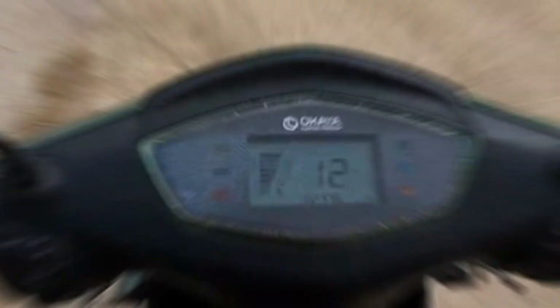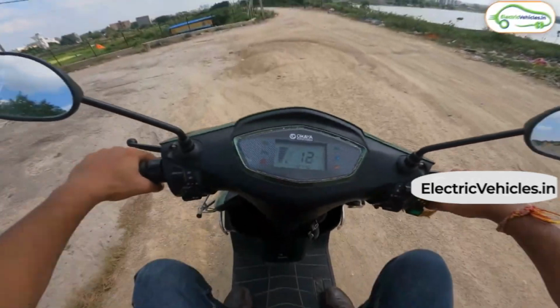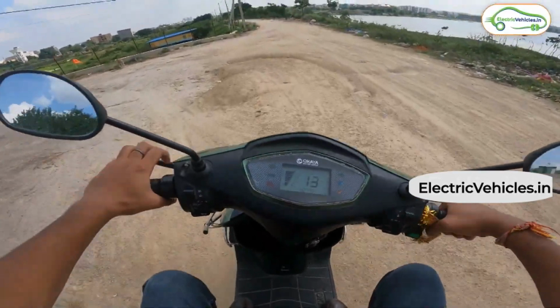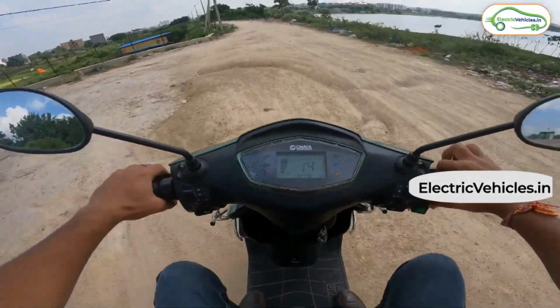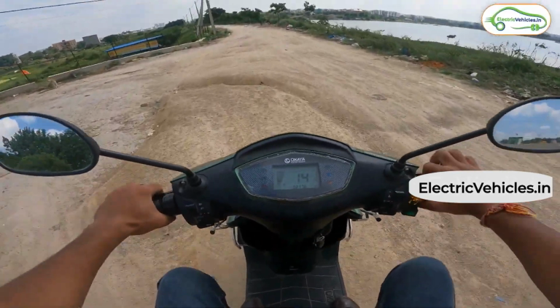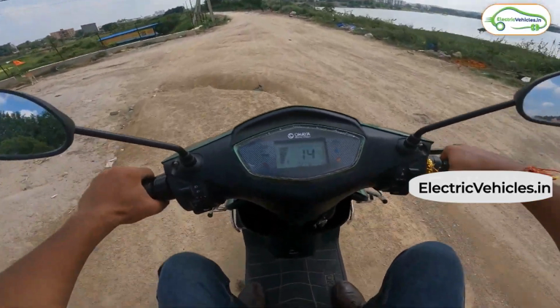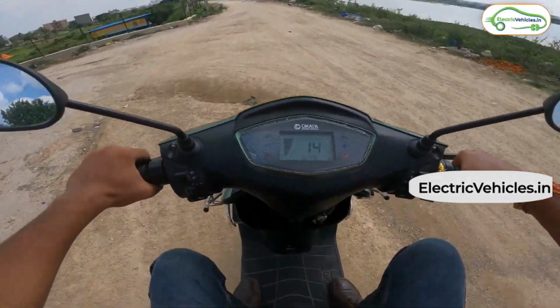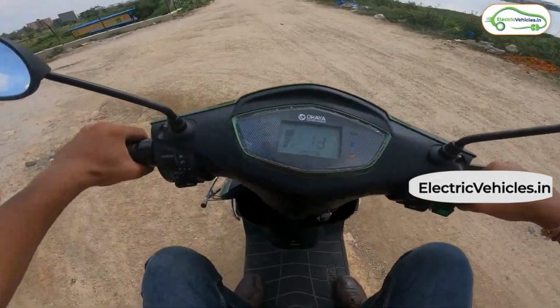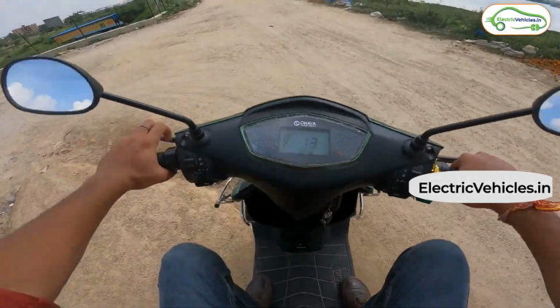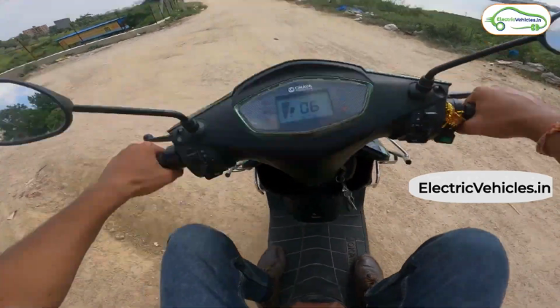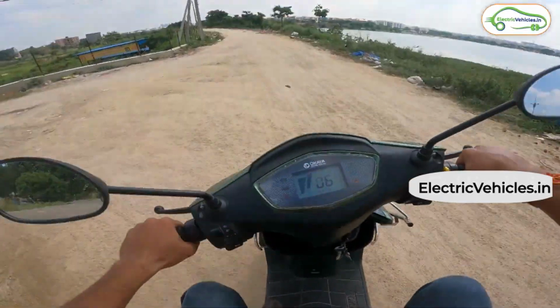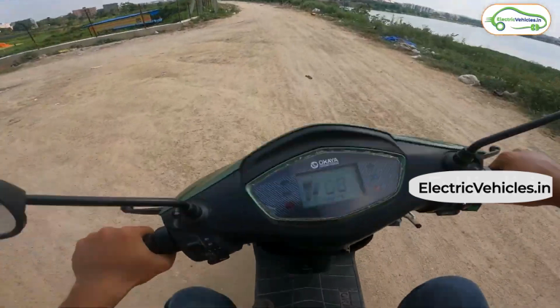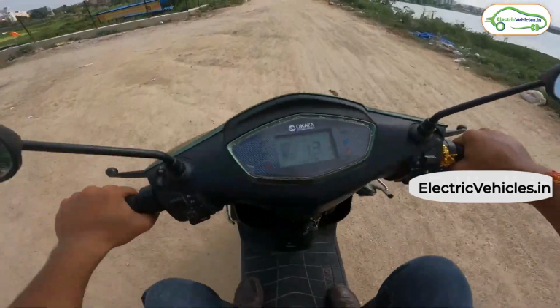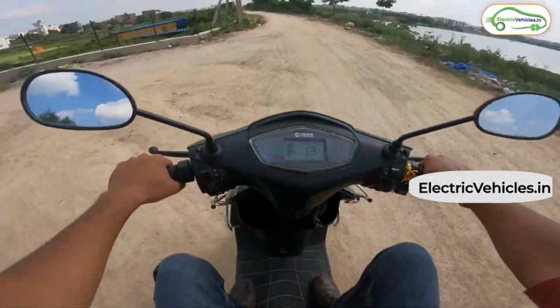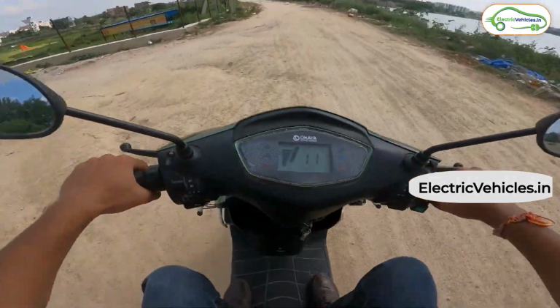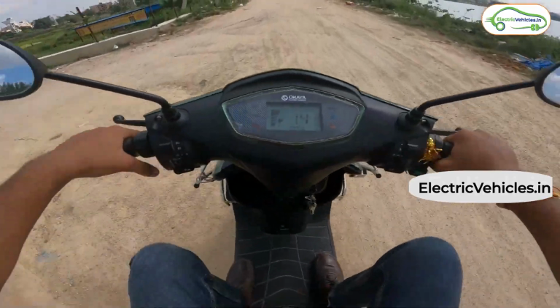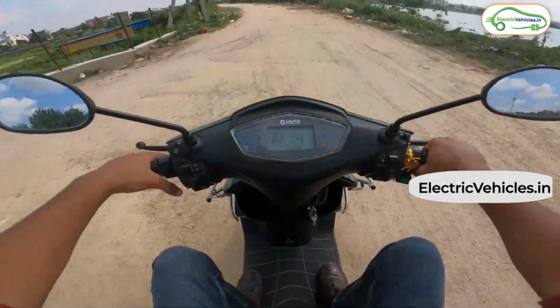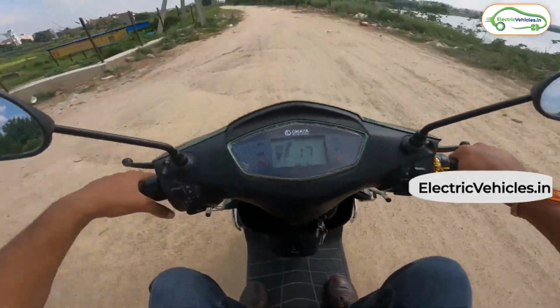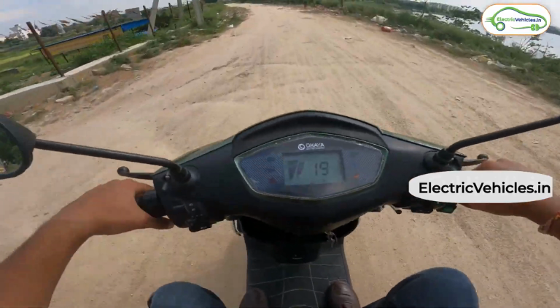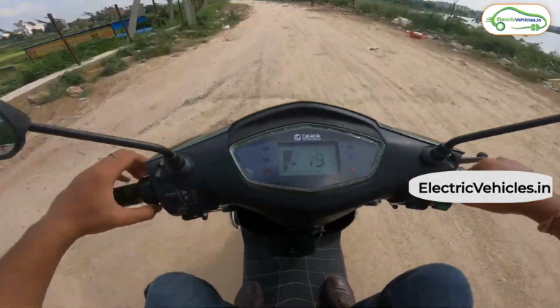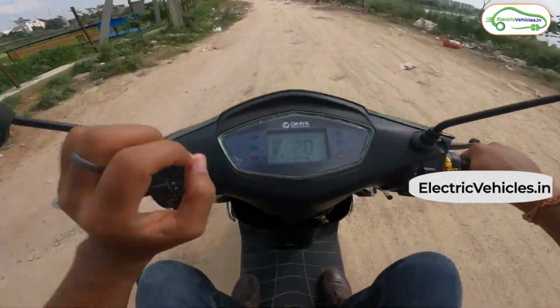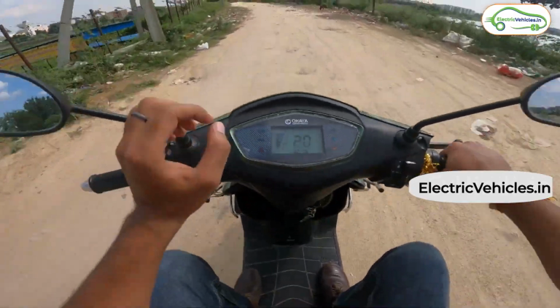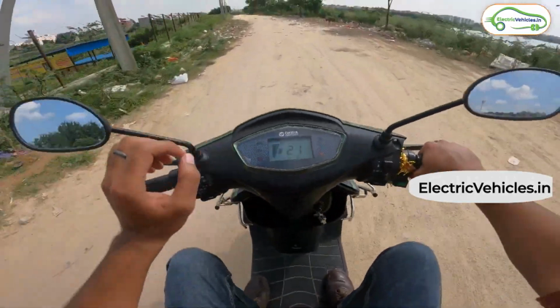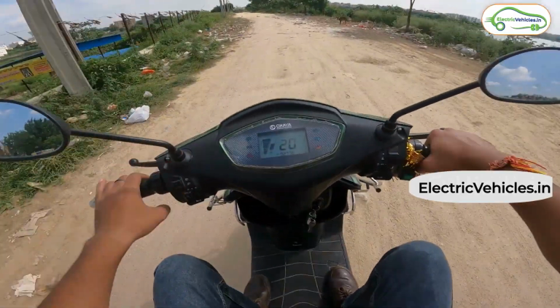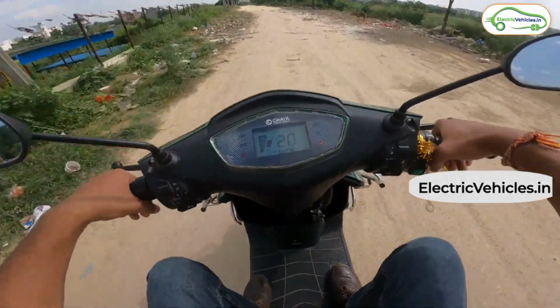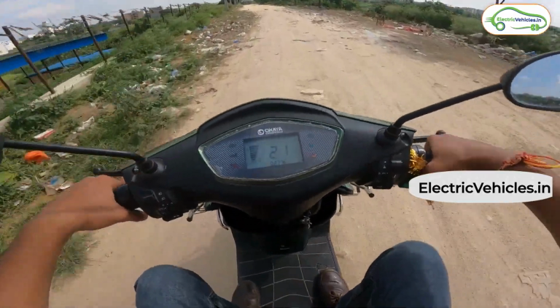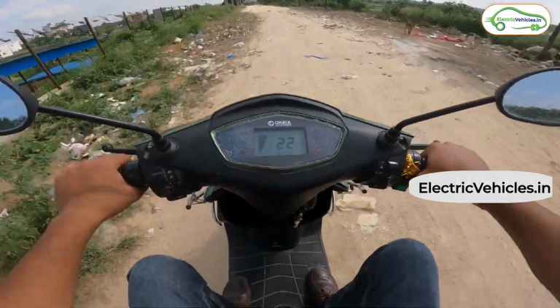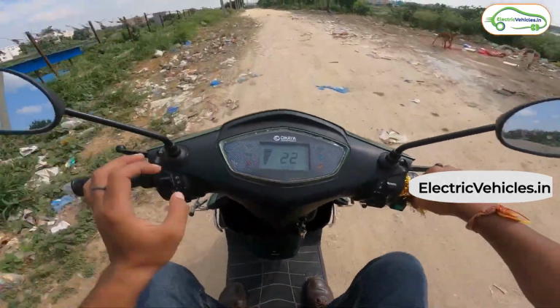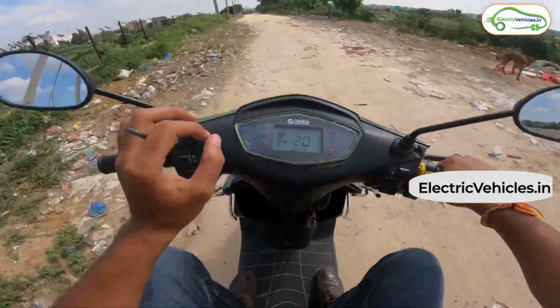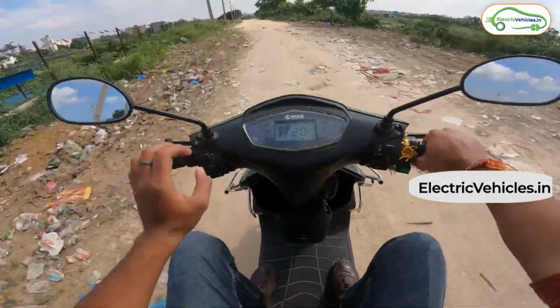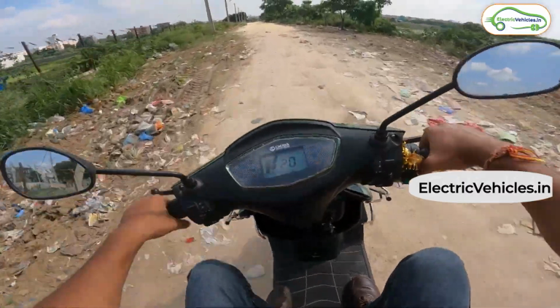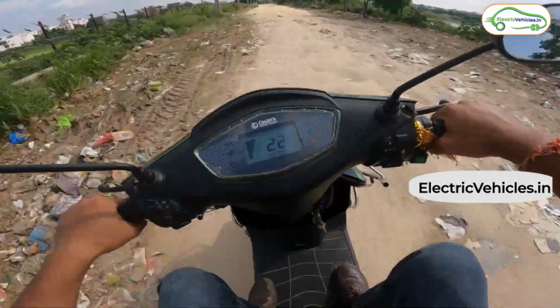Hello everyone. Our team did a test ride review for the Okaya Fast F4 model, and in this video we will share our crisp and concise observations from the test ride.